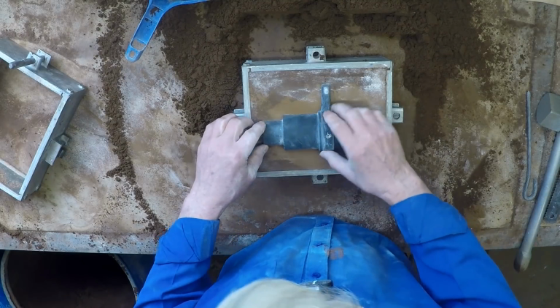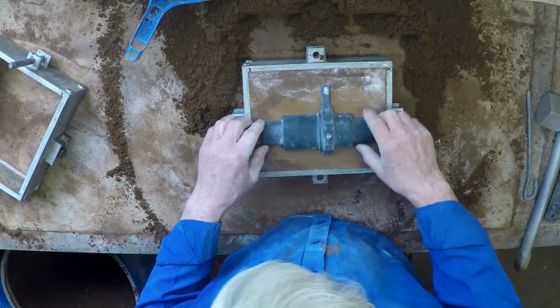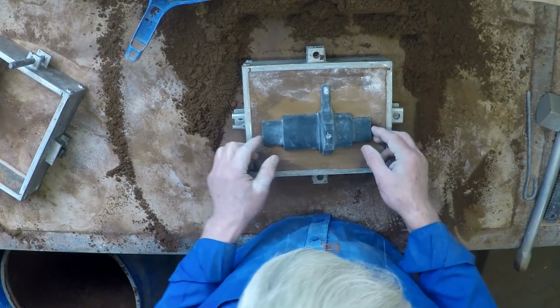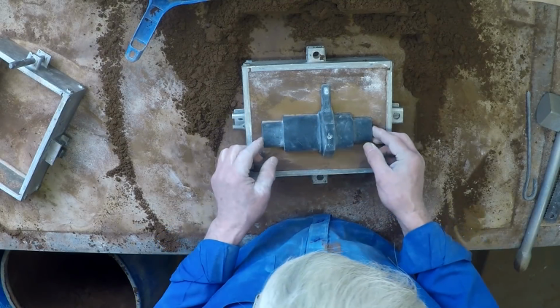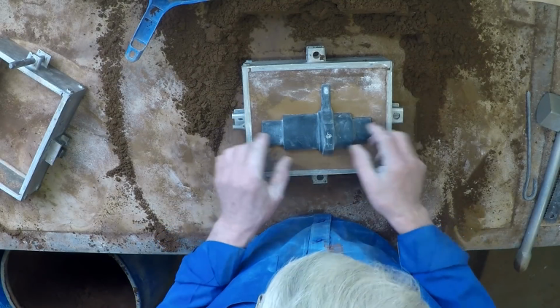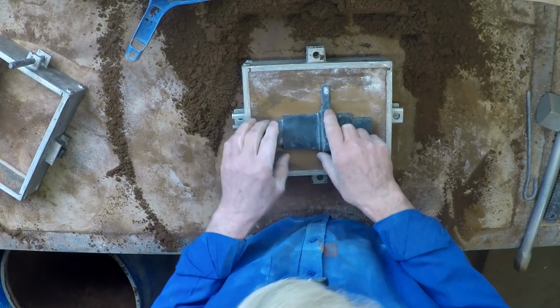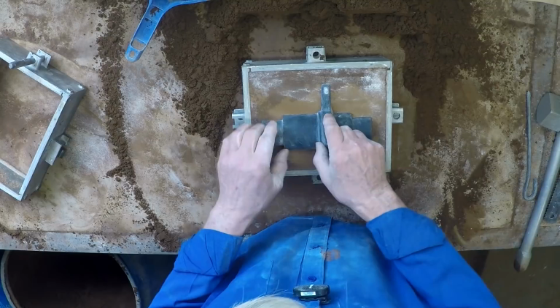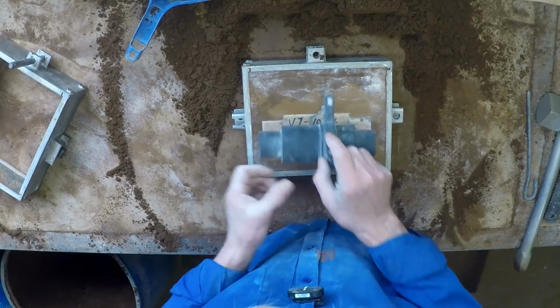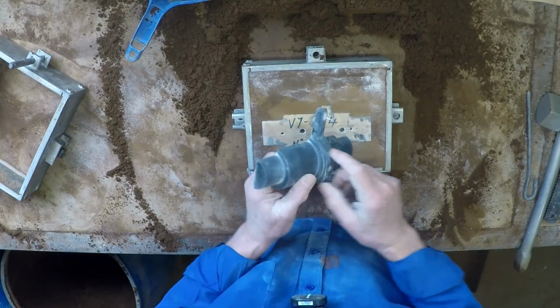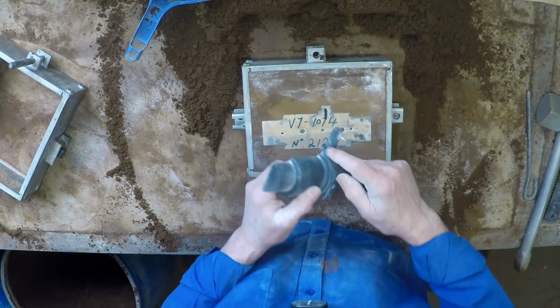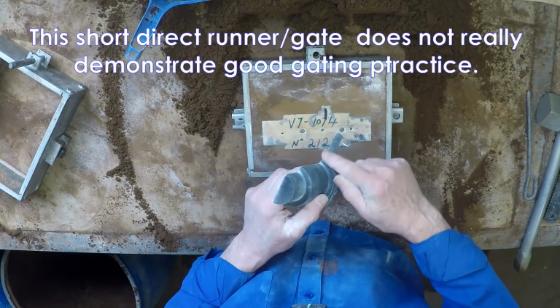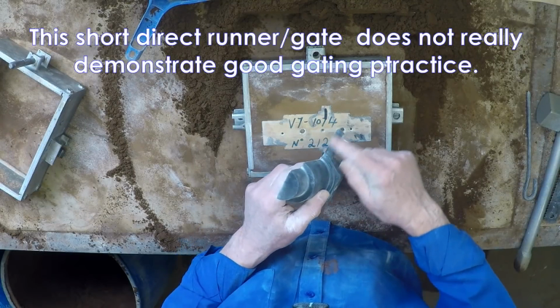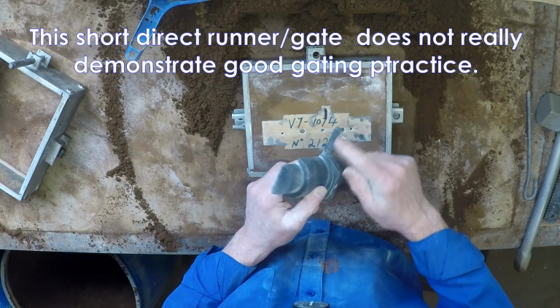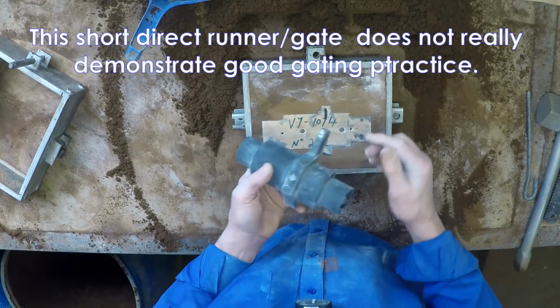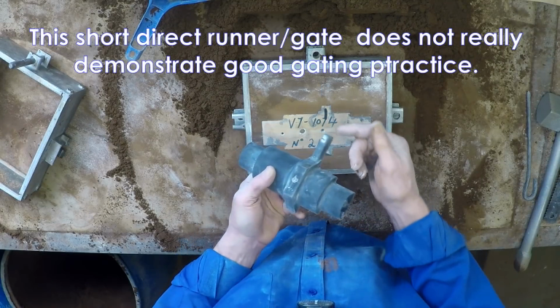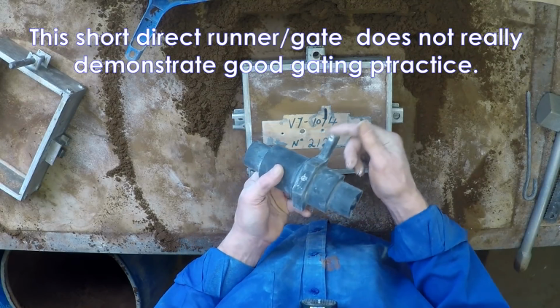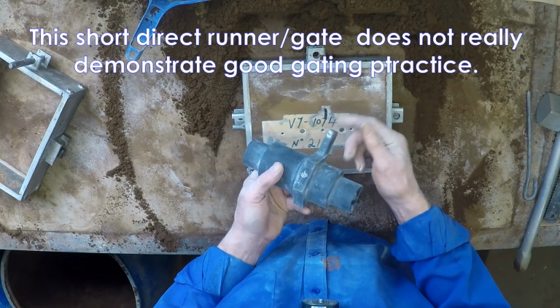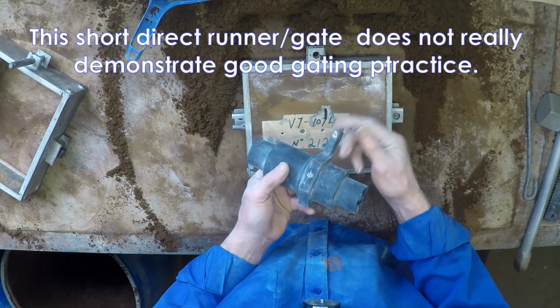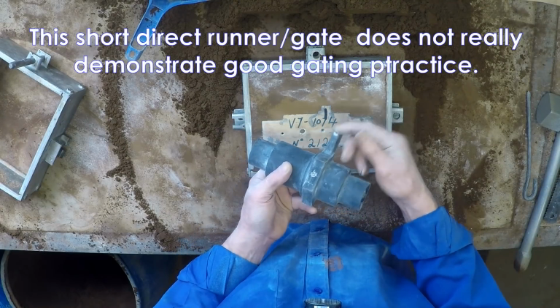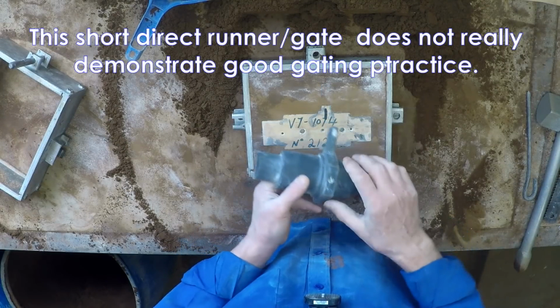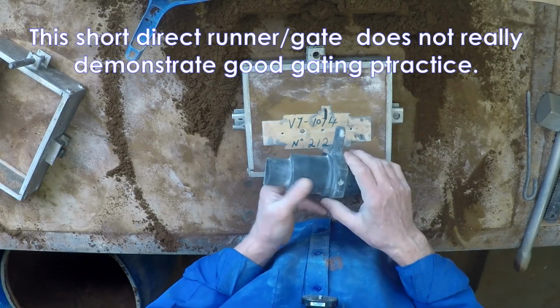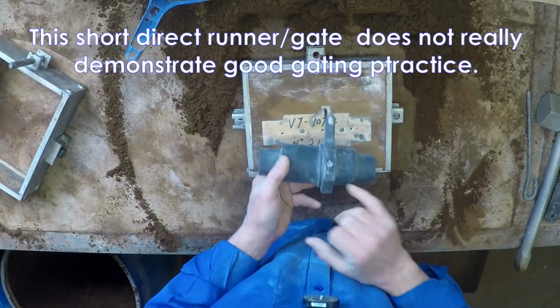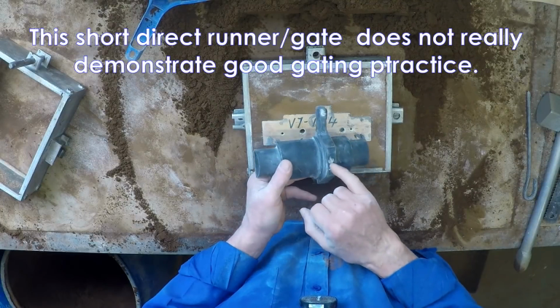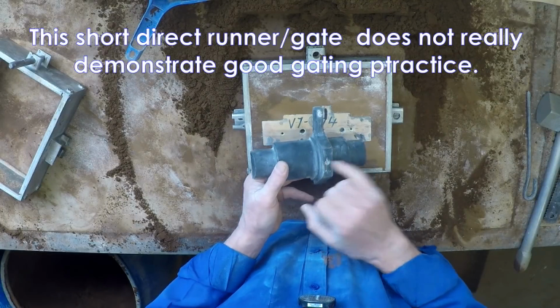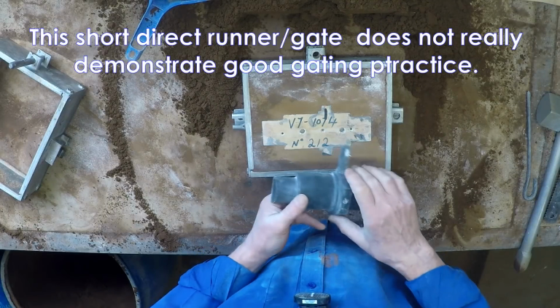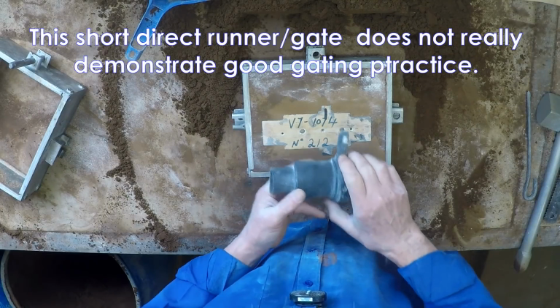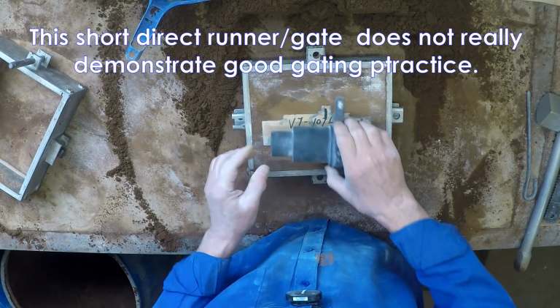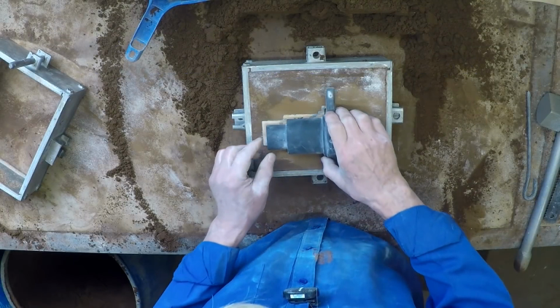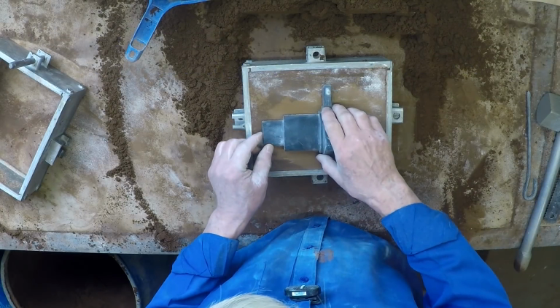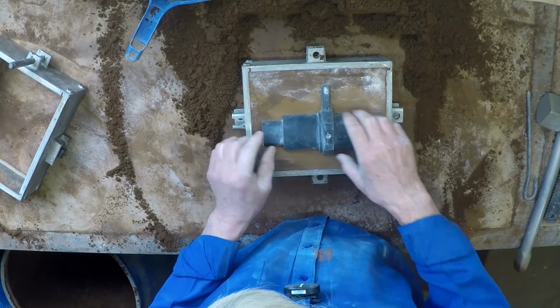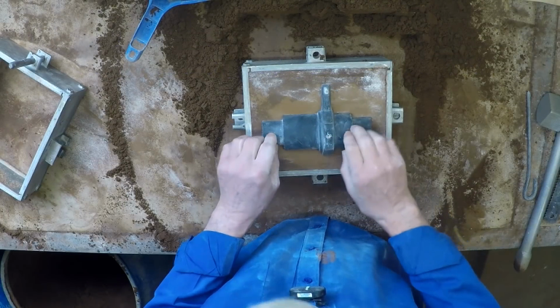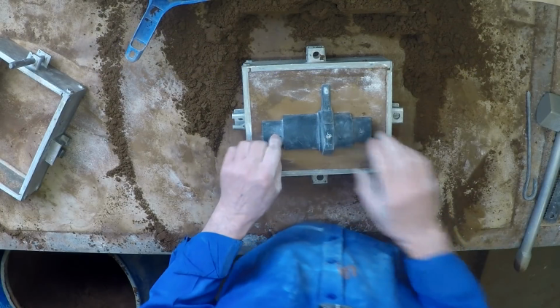Now the other half of the pattern. This half has got the little runner on it, plus somewhere for the sprue to go. And there's a hole here that we'll use later to locate the feeder.